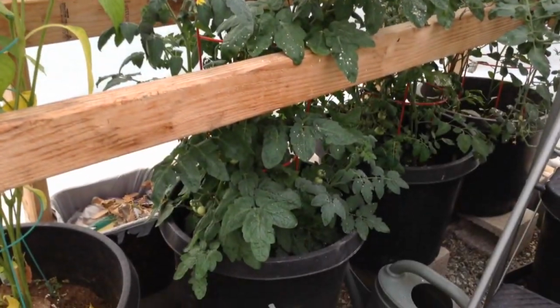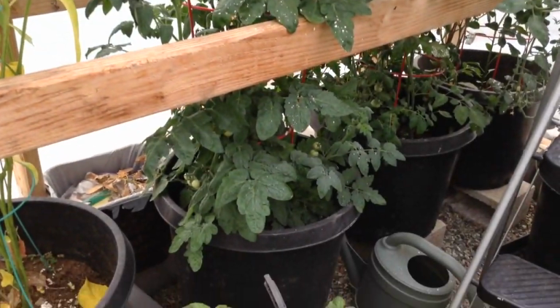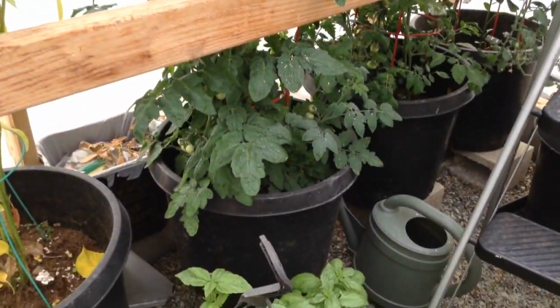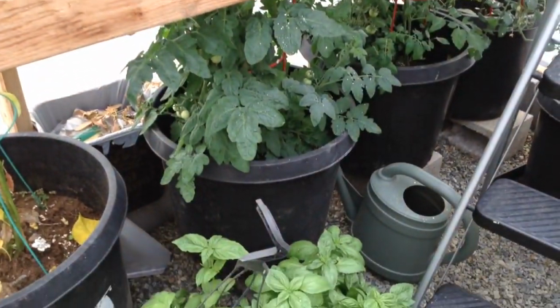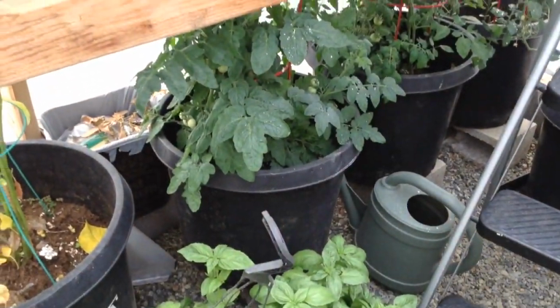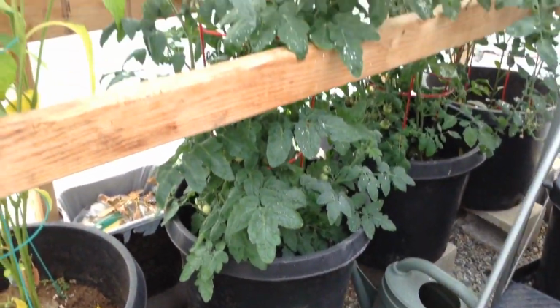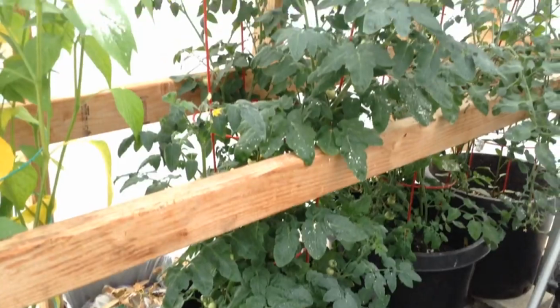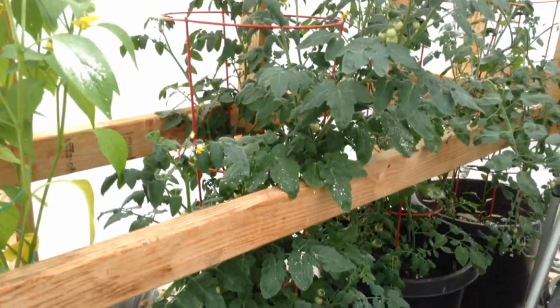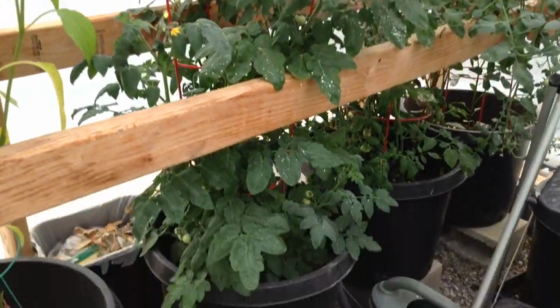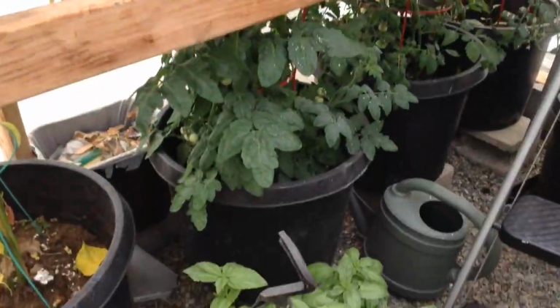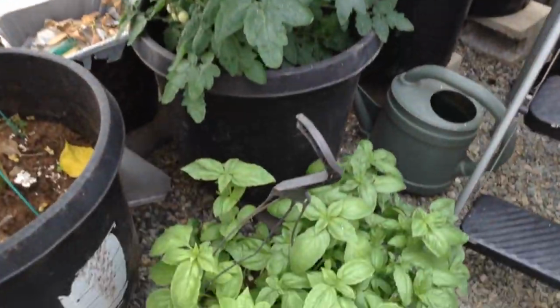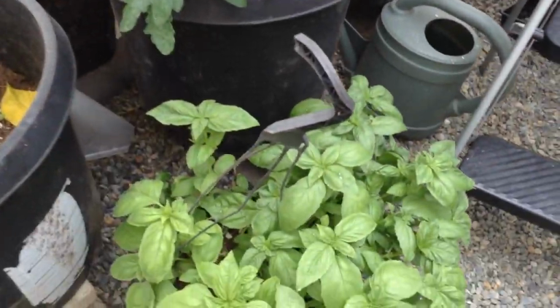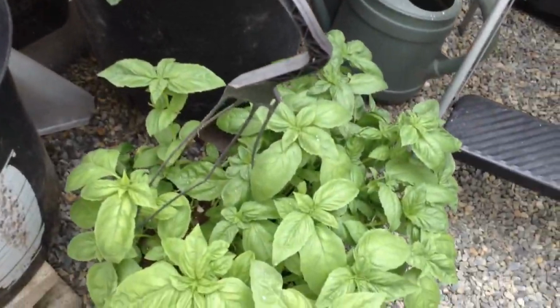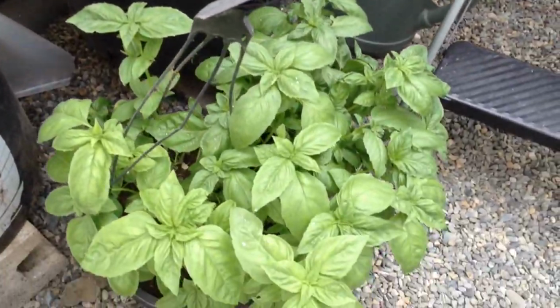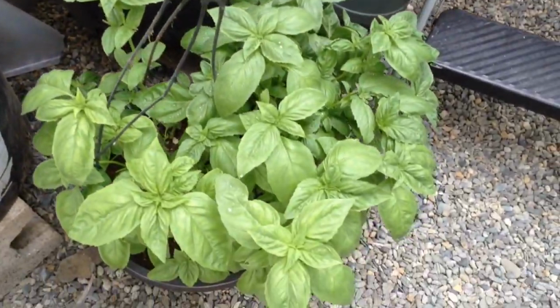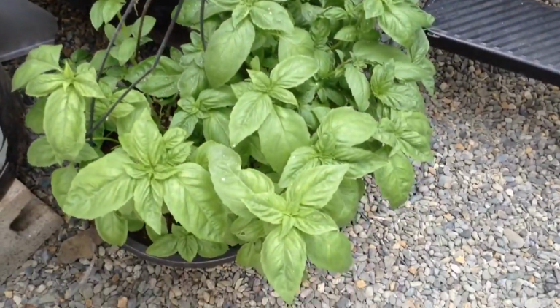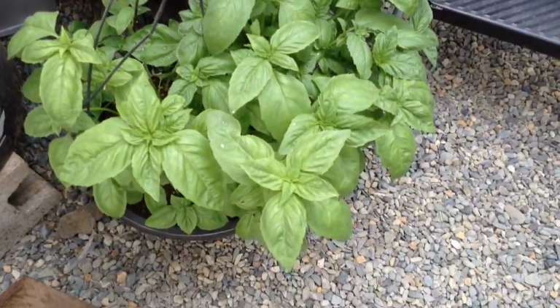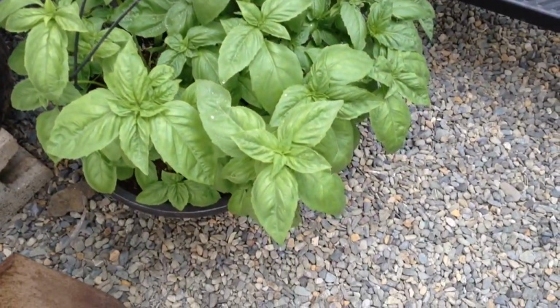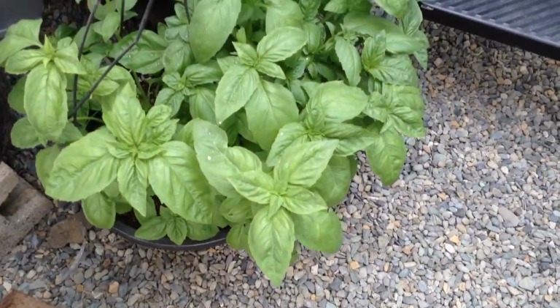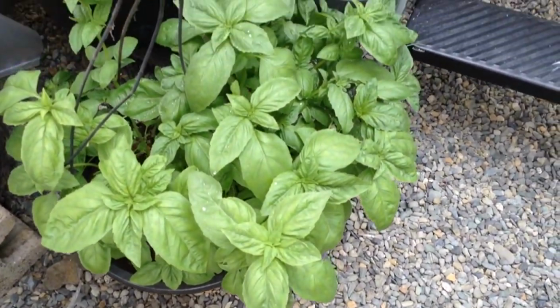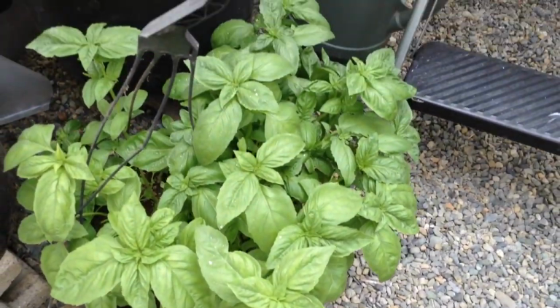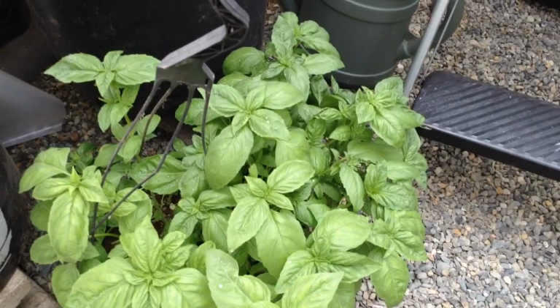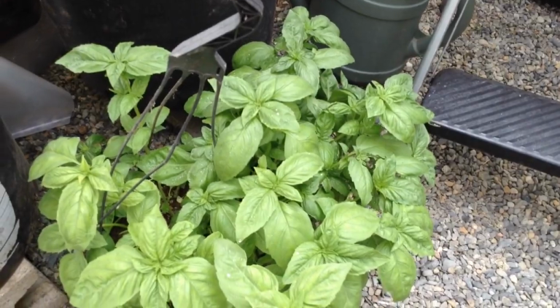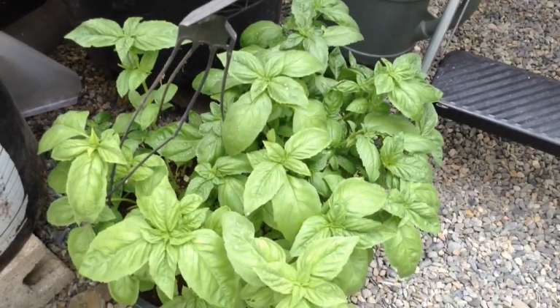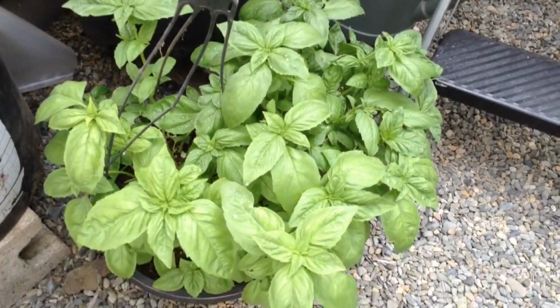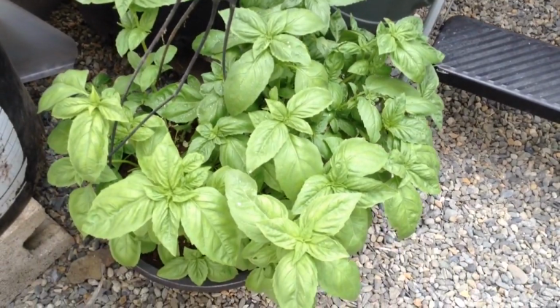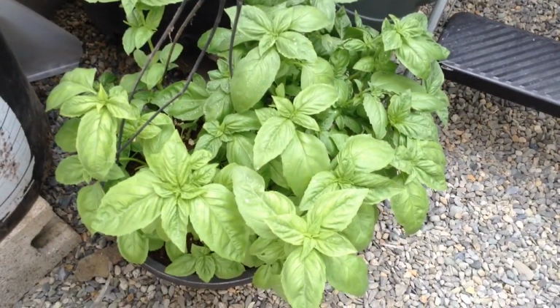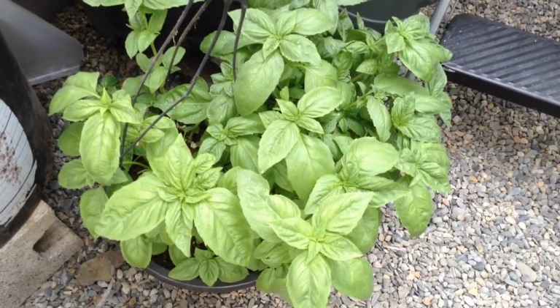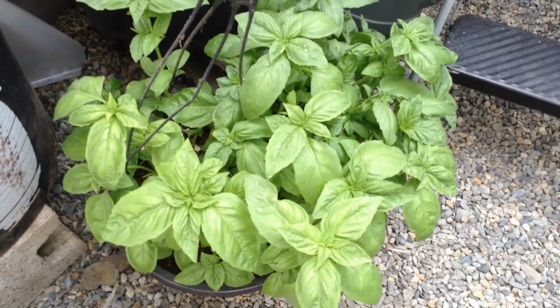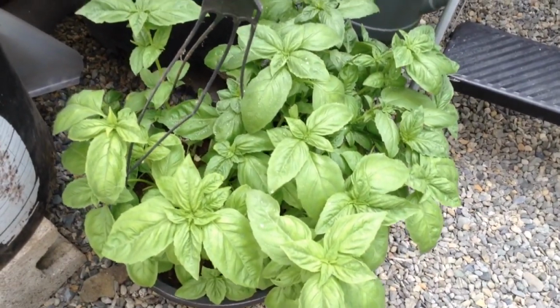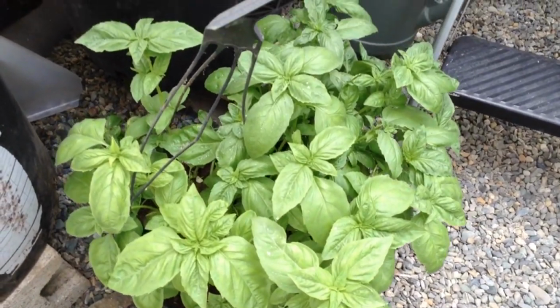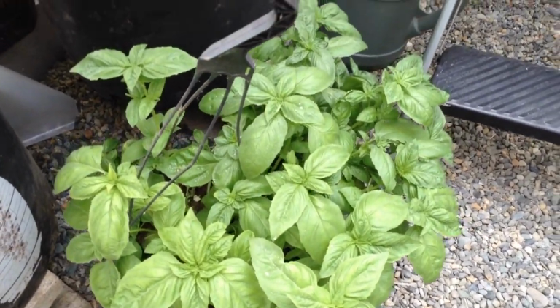Our tomato plant here. We just planted some basil from seed and look at that — it is amazing. If you can smell it, it smells awesome.